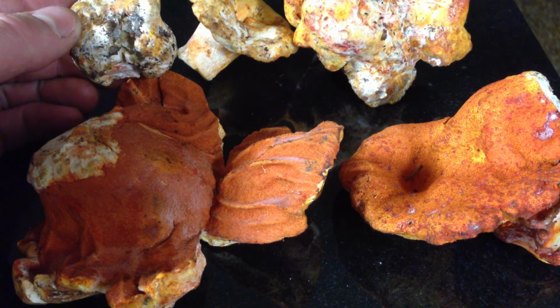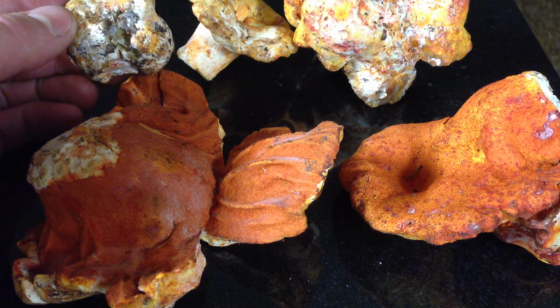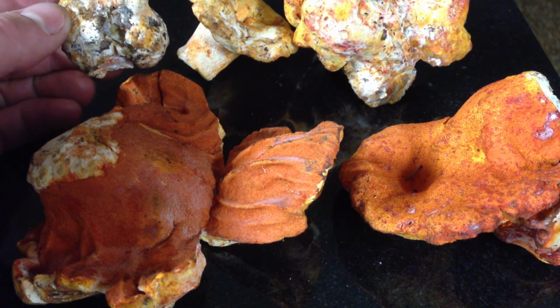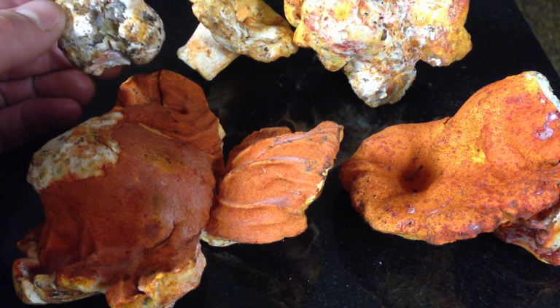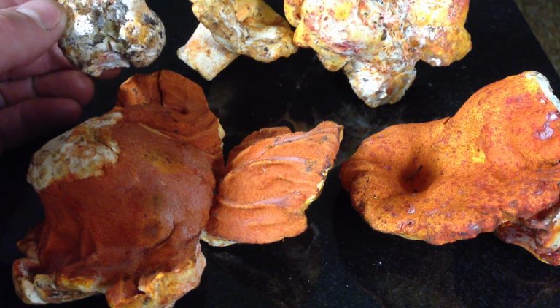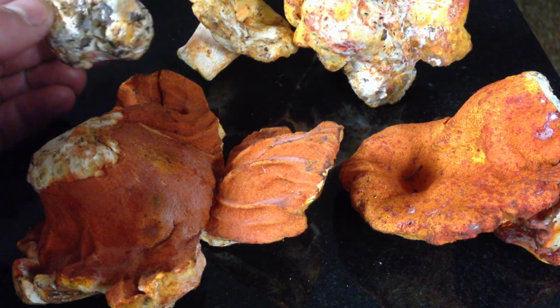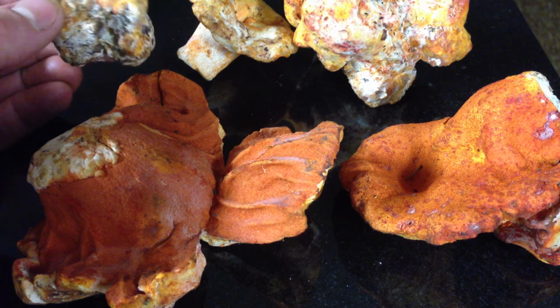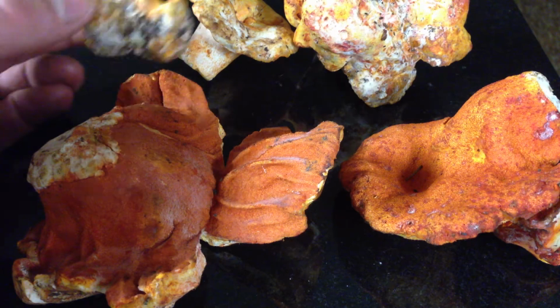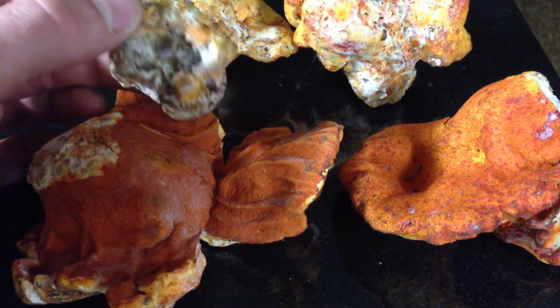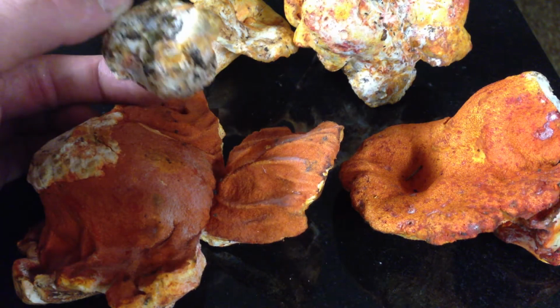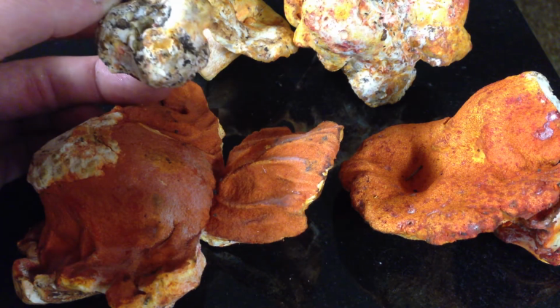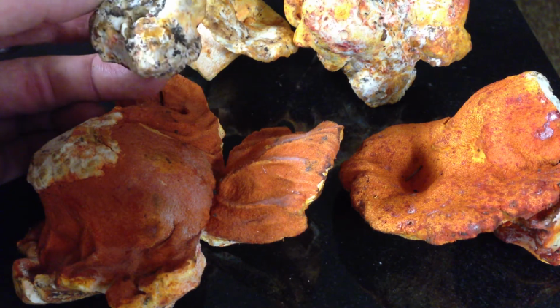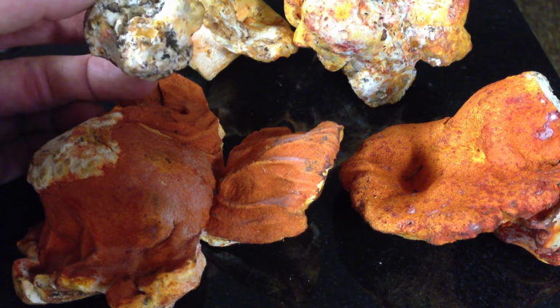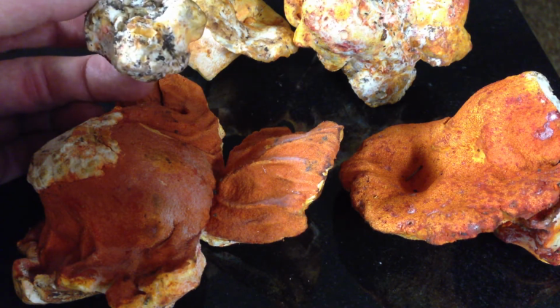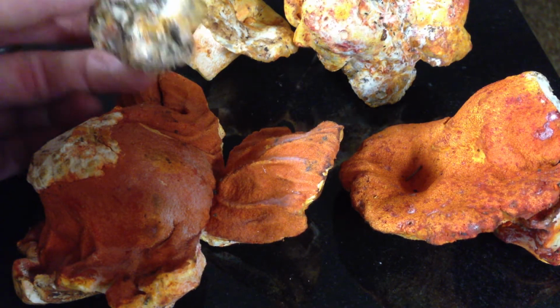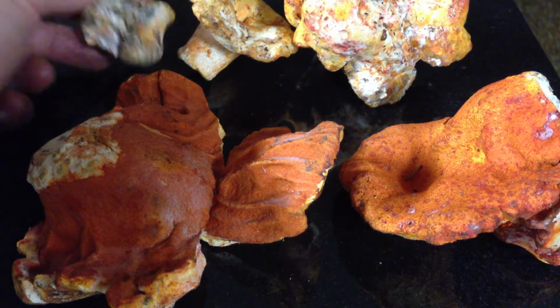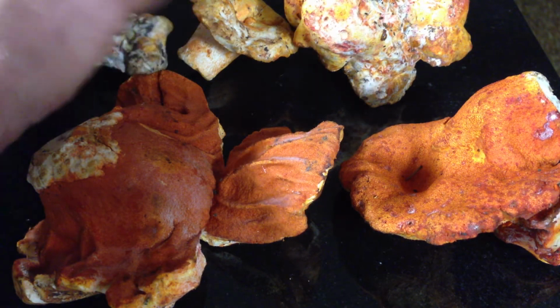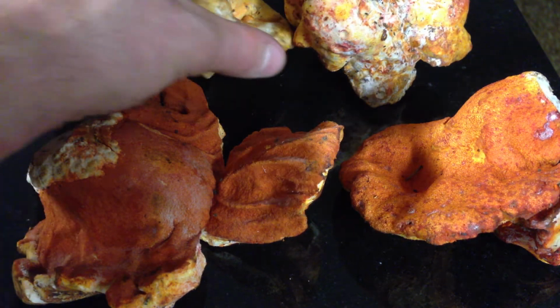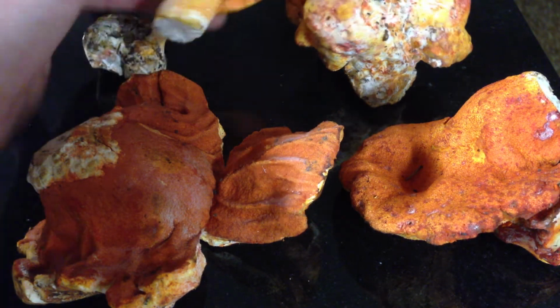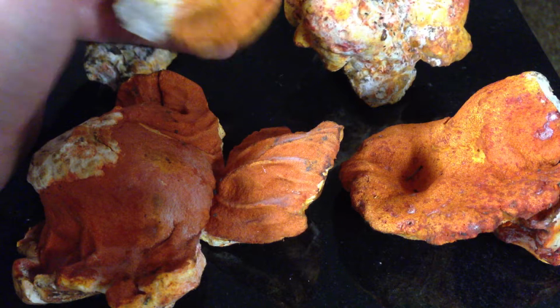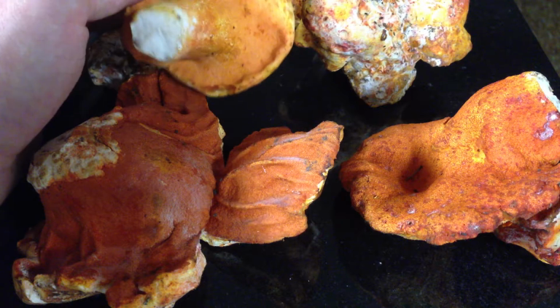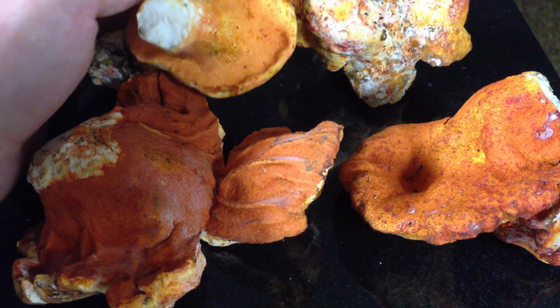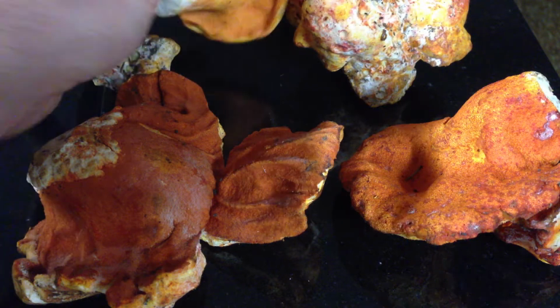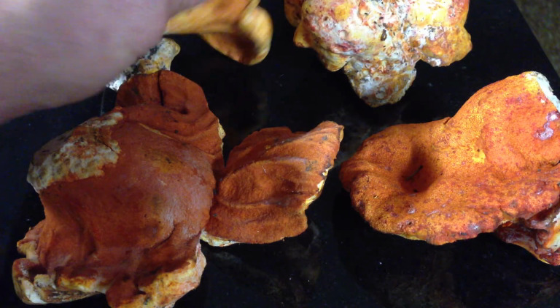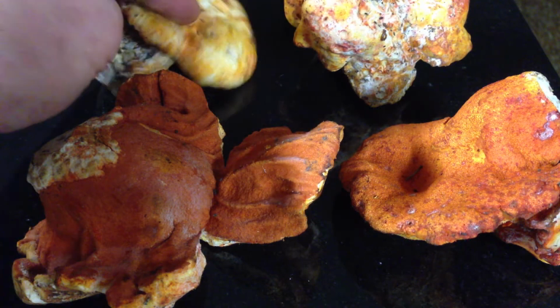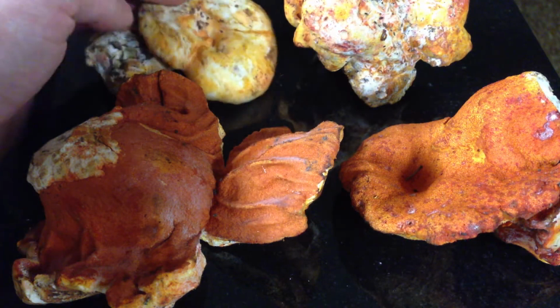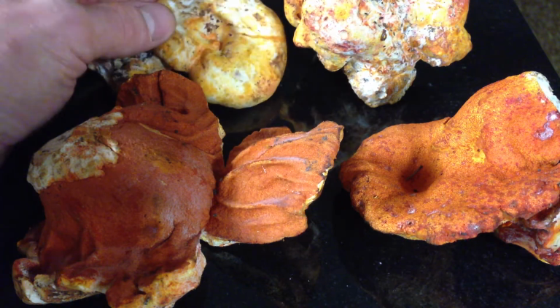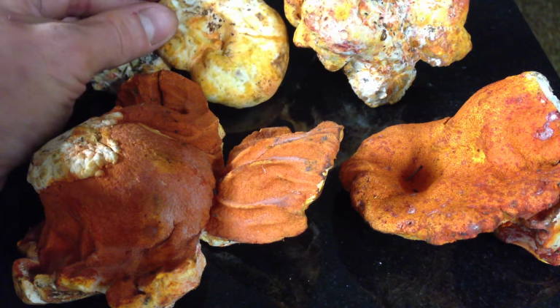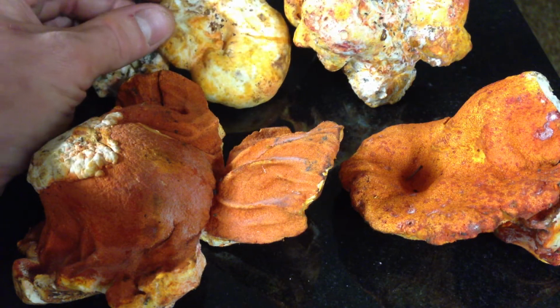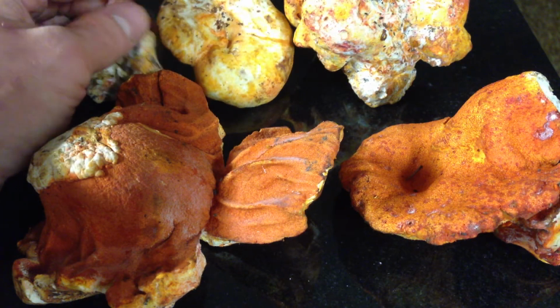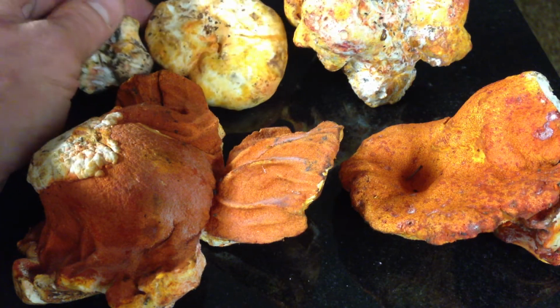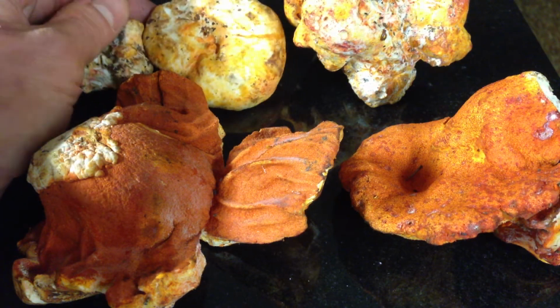And the answer is yes. These are most definitely lobster mushrooms. When you see these, they are lobster mushrooms. You can eat them. They will not hurt you.